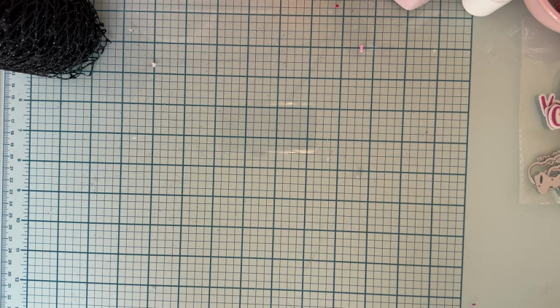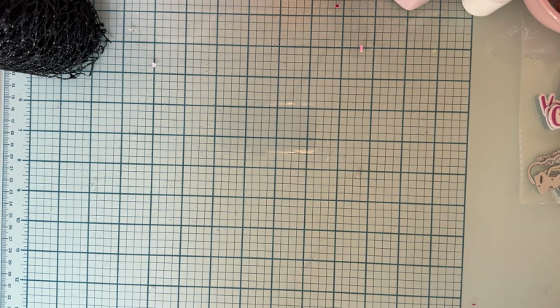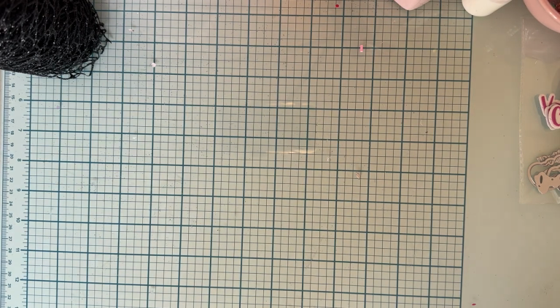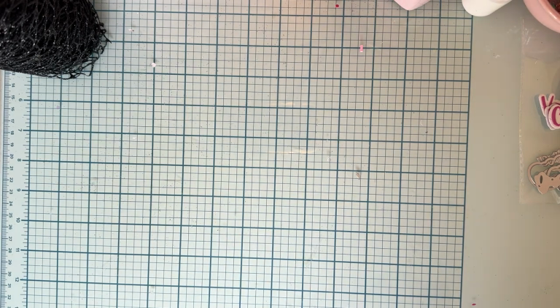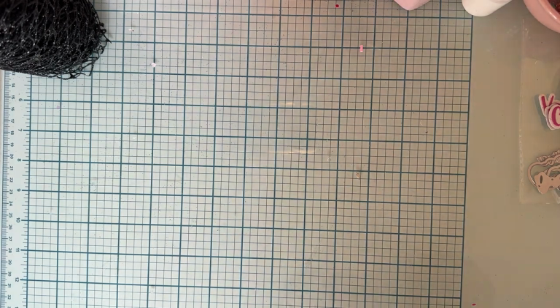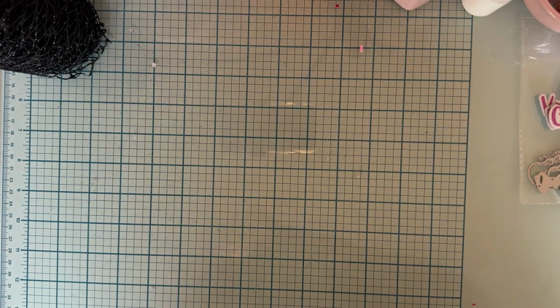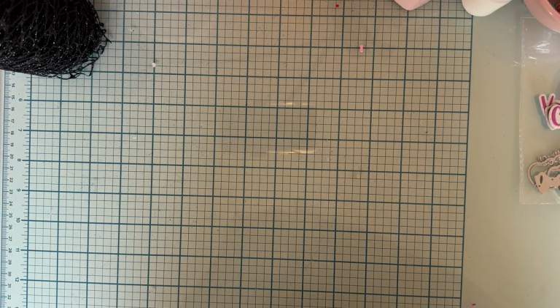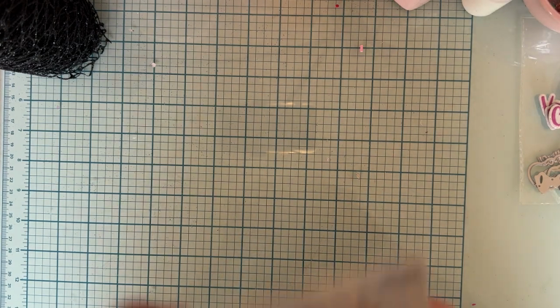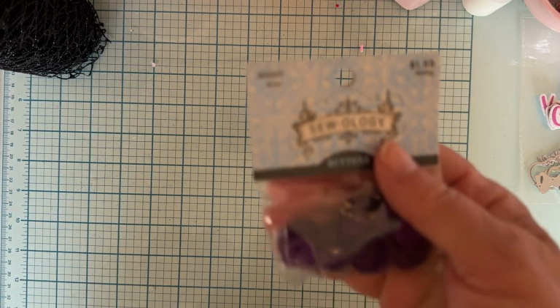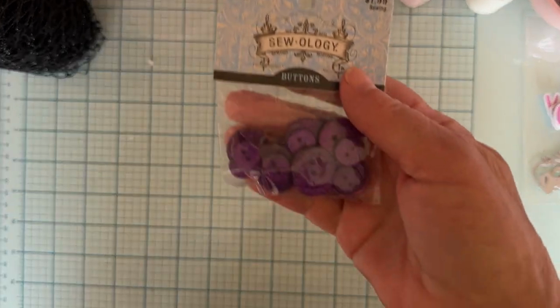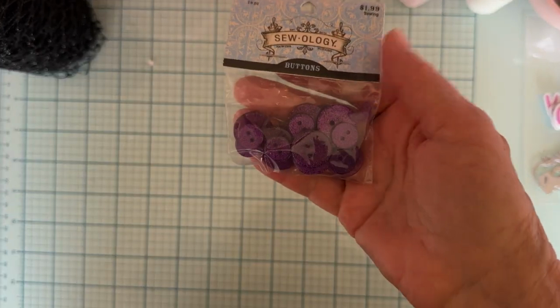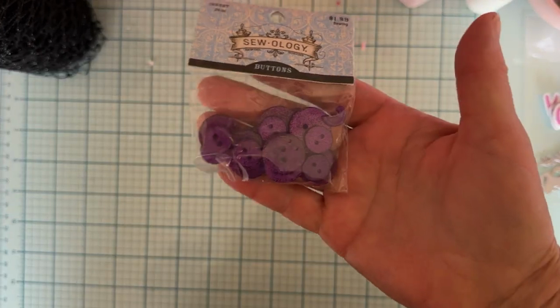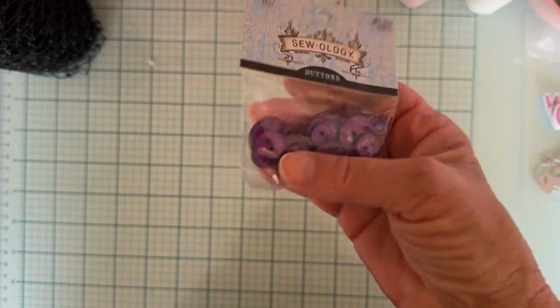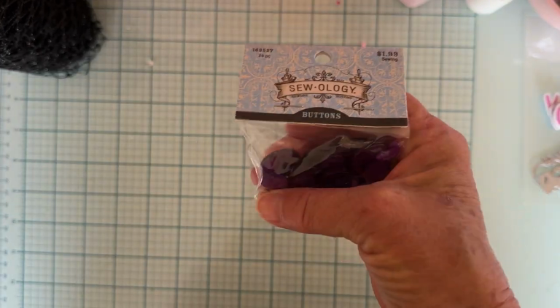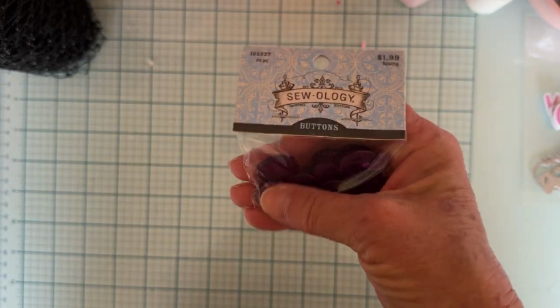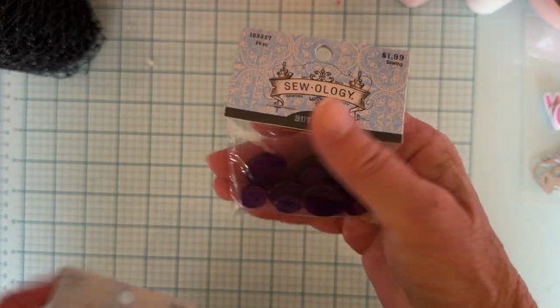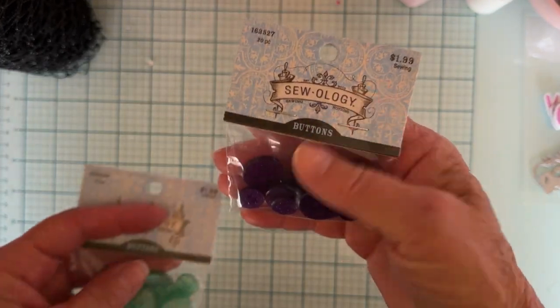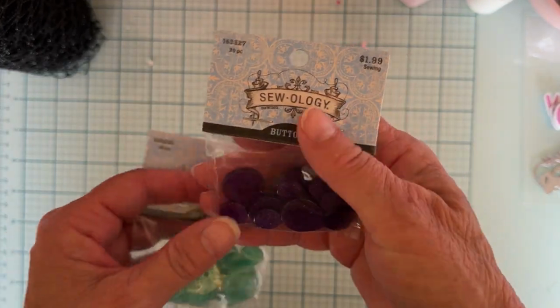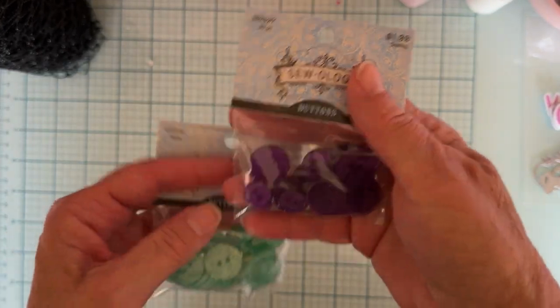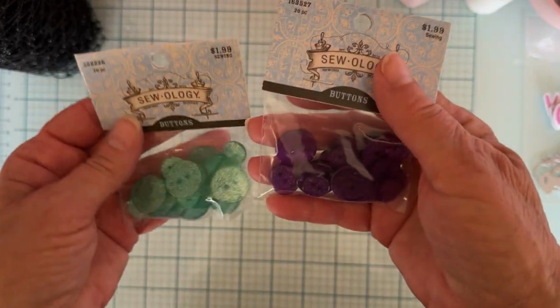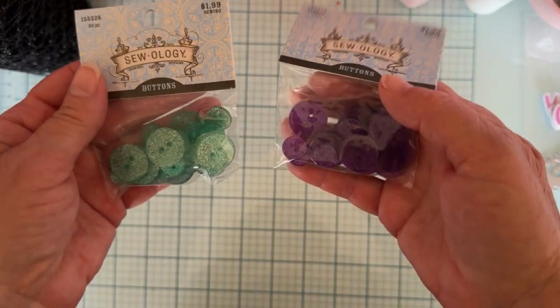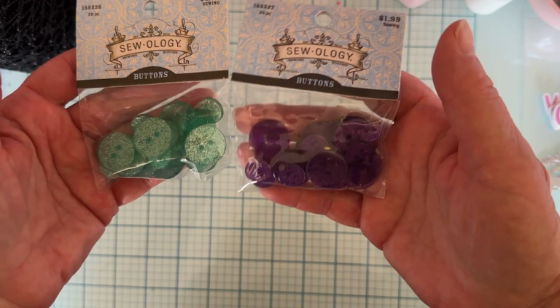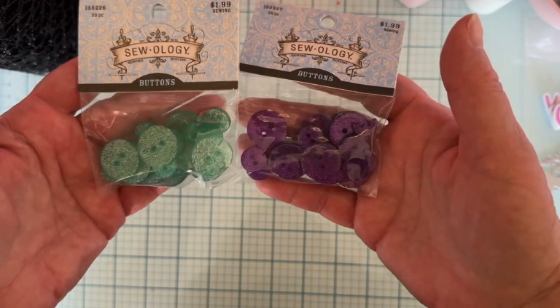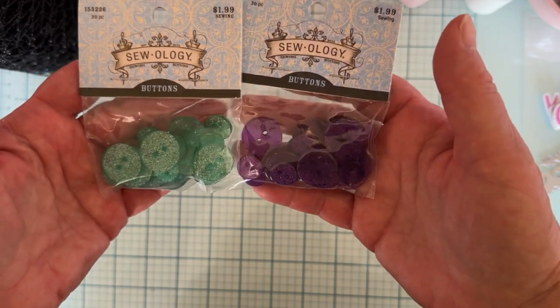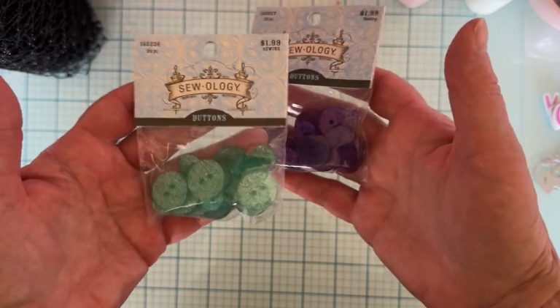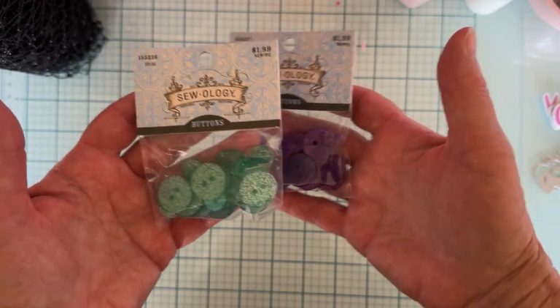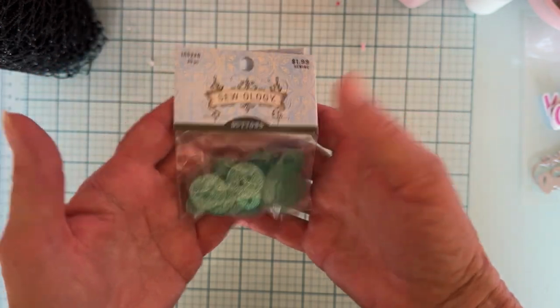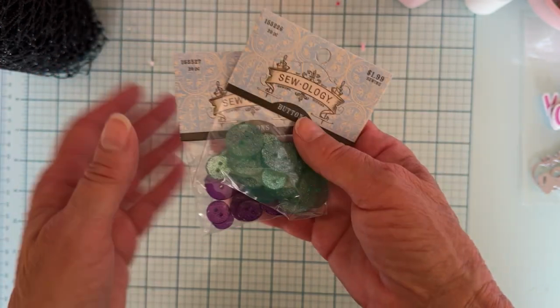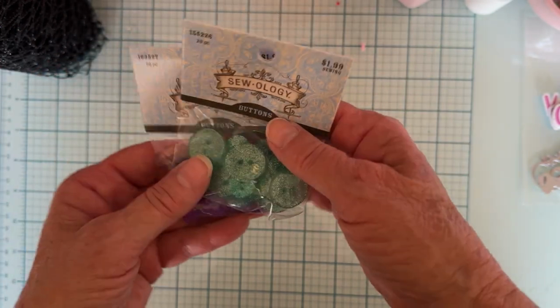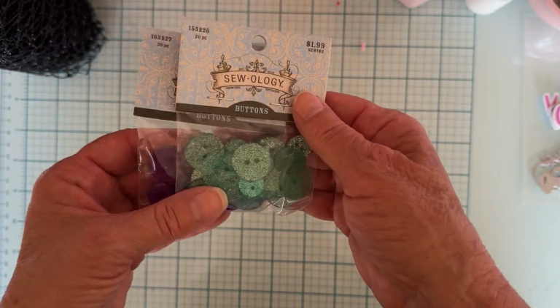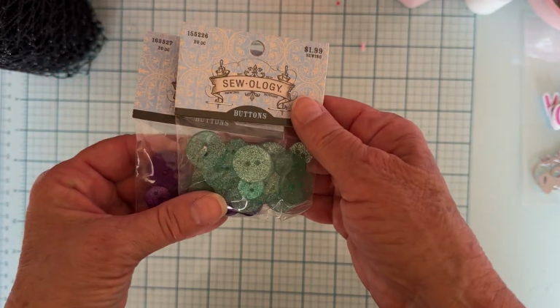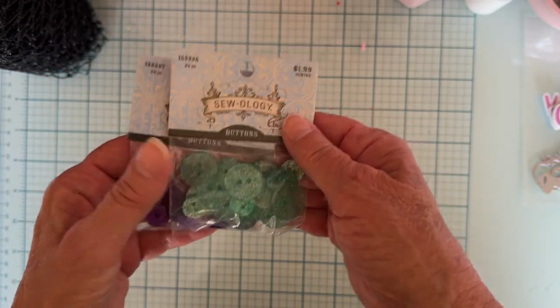I also got a couple of little bags of buttons that were on sale for 99 cents each. I just thought these two colors were really pretty, and I thought I'd probably be able to use them for Halloween, so I got those two colors.